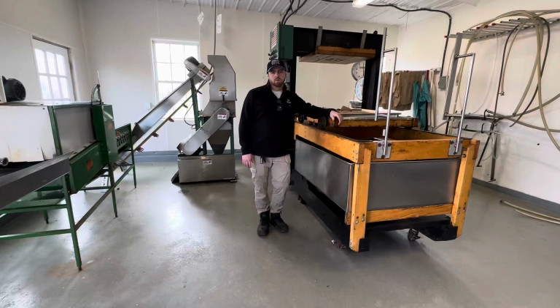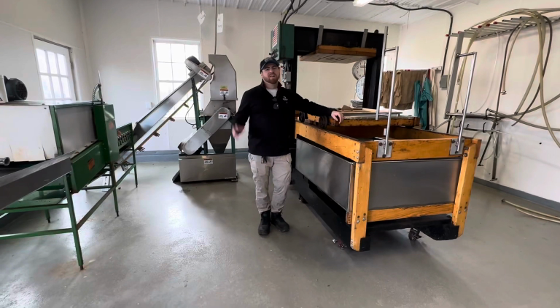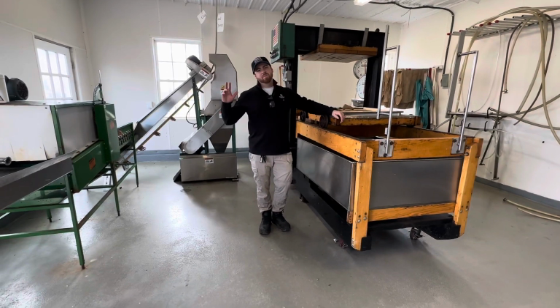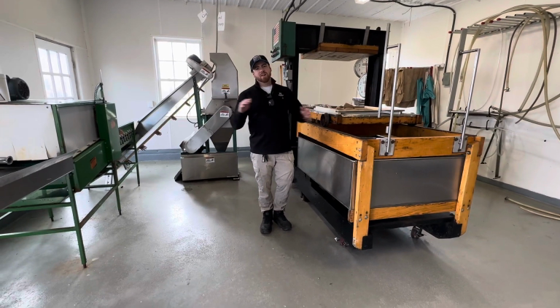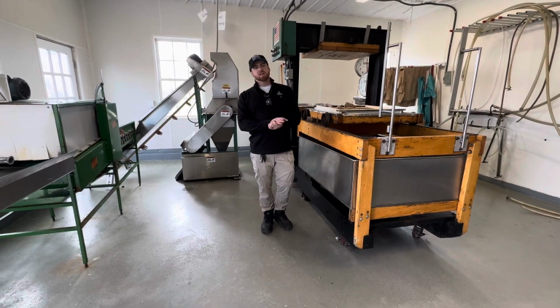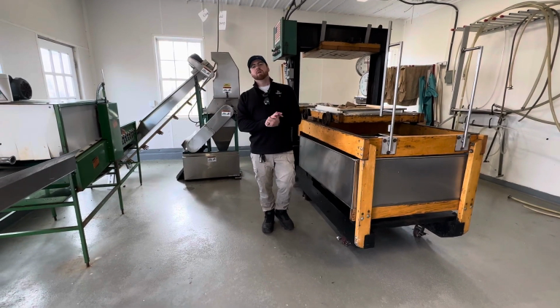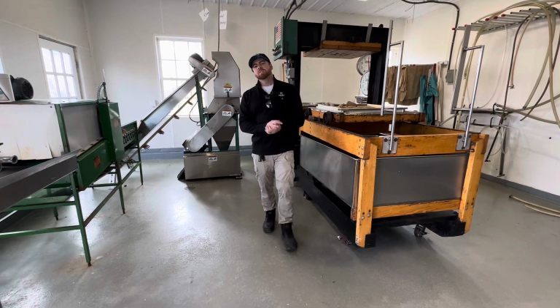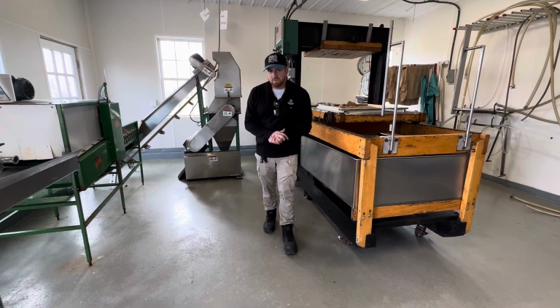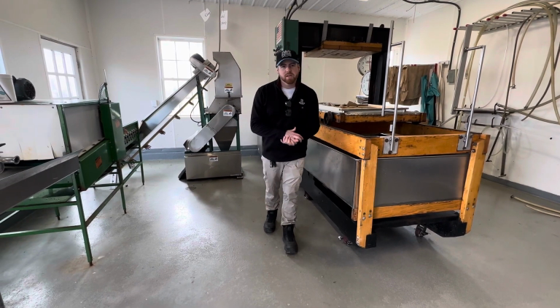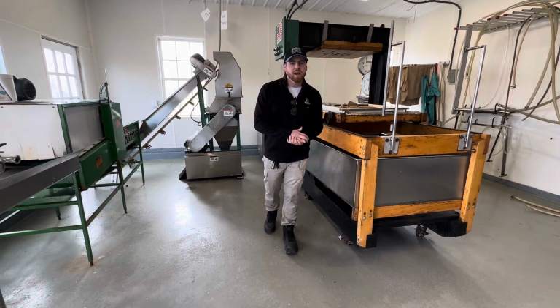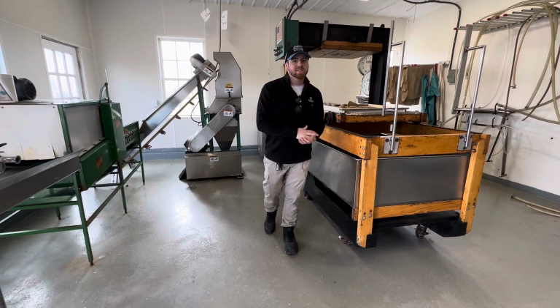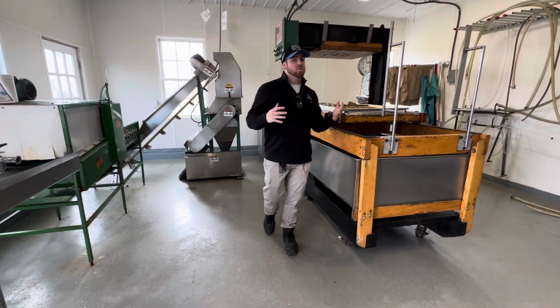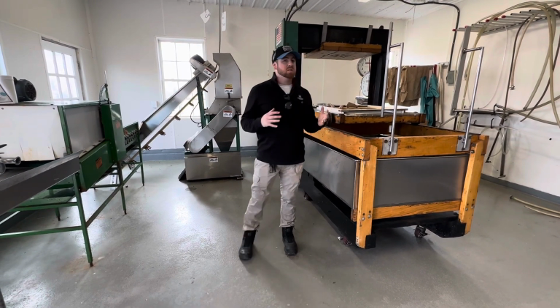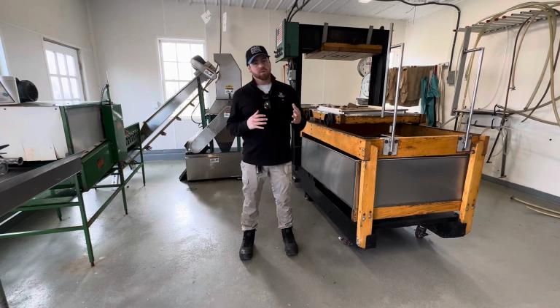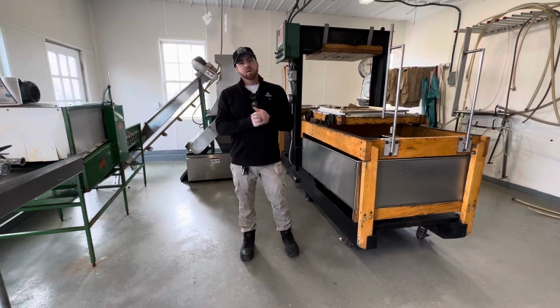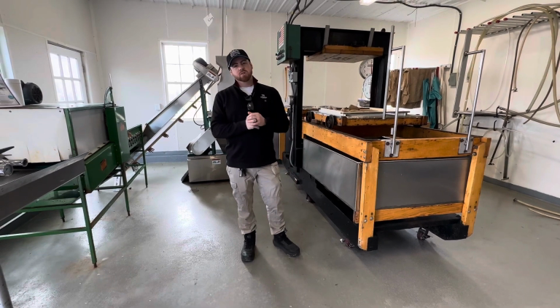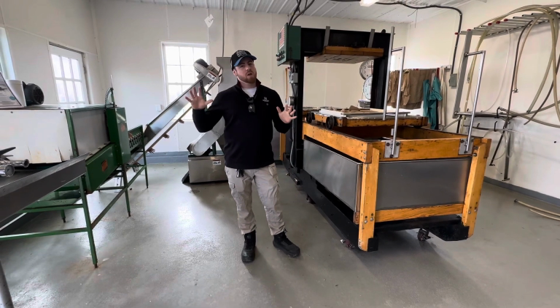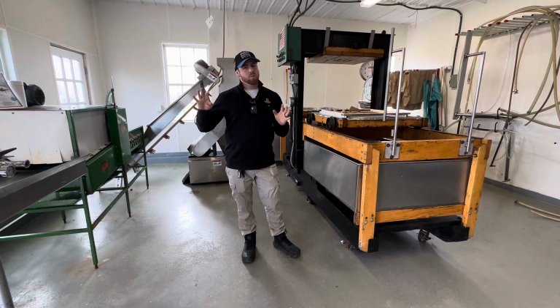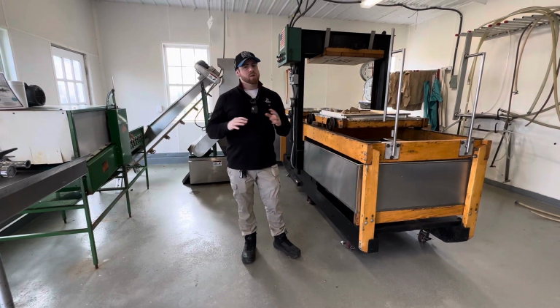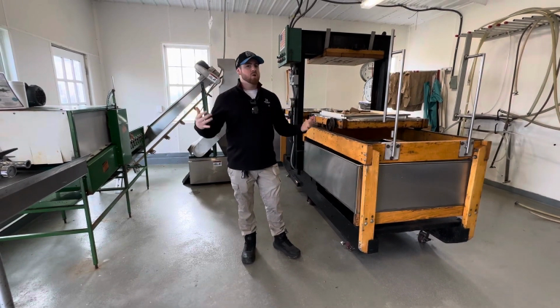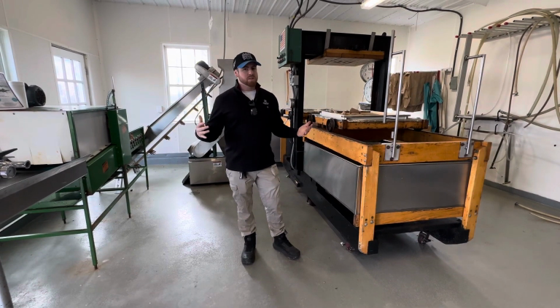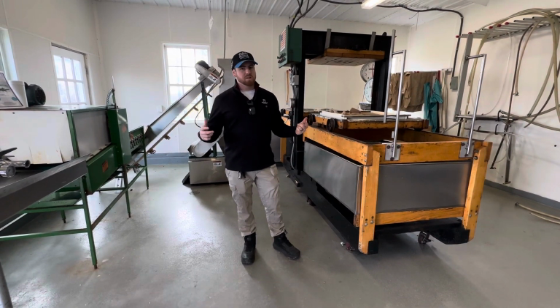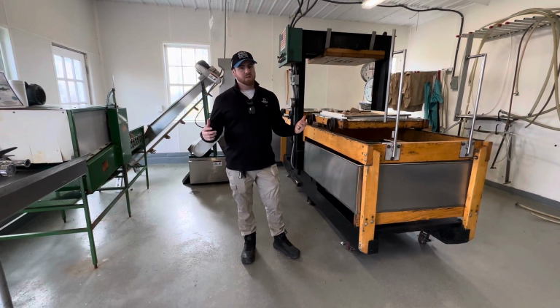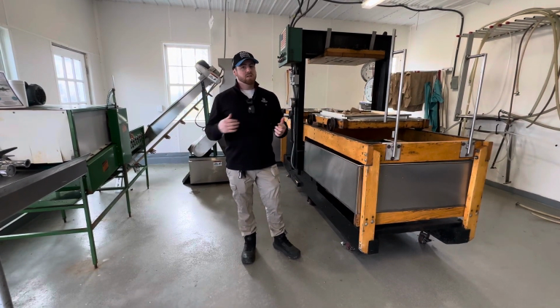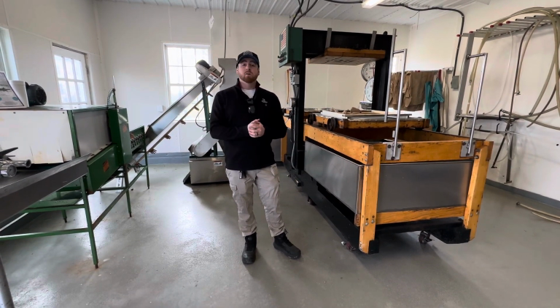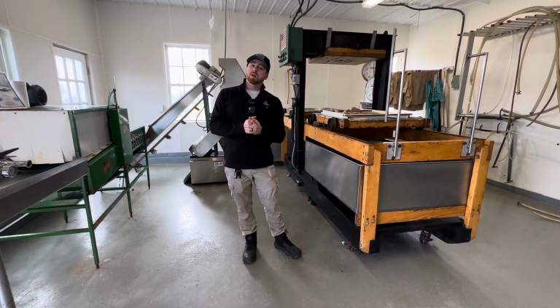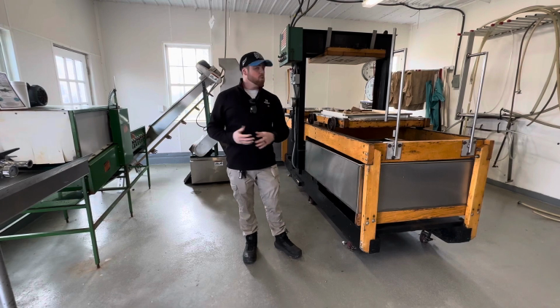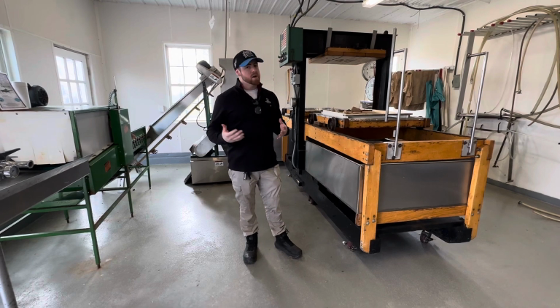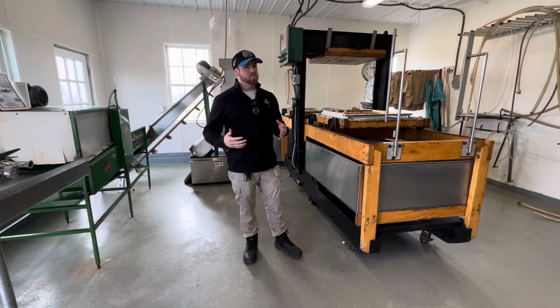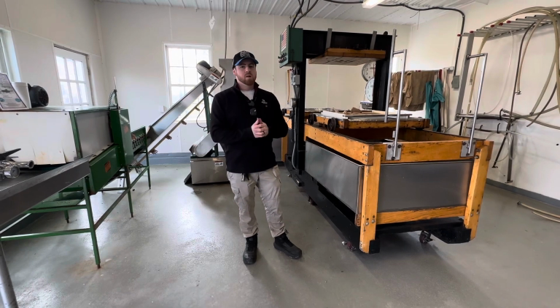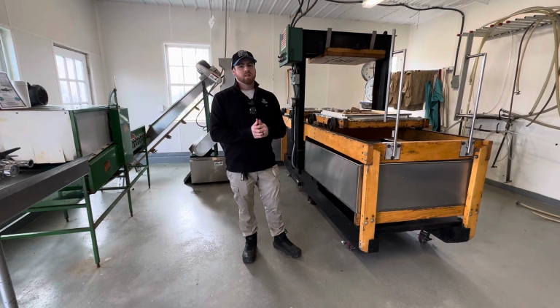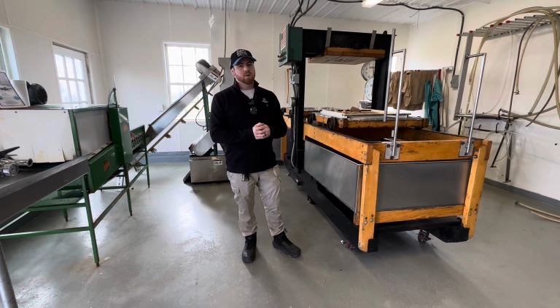Hey everybody, Rasmus.com here. We're in Jefferson, Maryland today at a Cider Works distillery where there's a huge apple orchard and all the distilling things you need to make your own cider or wine at home. So follow us around.